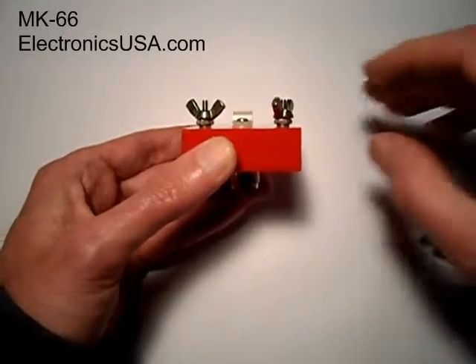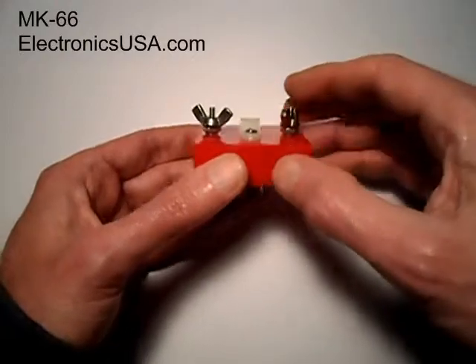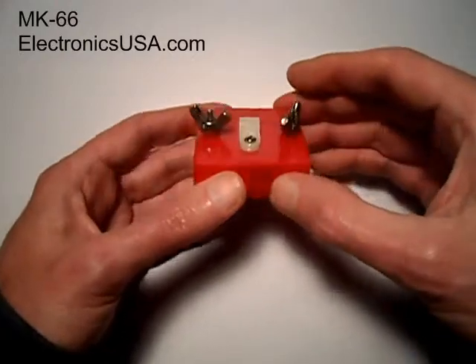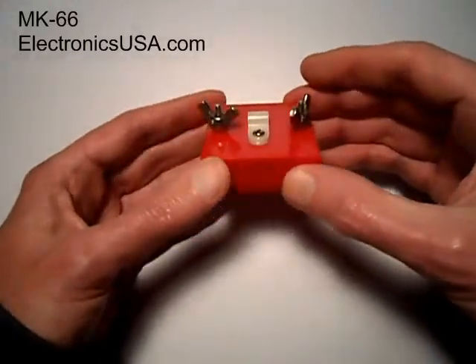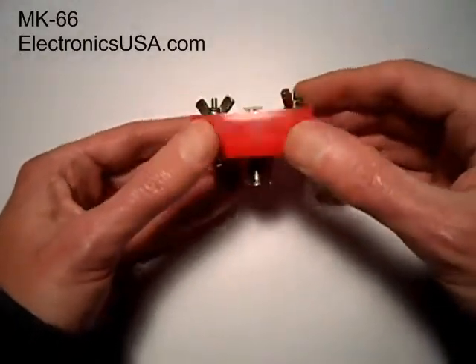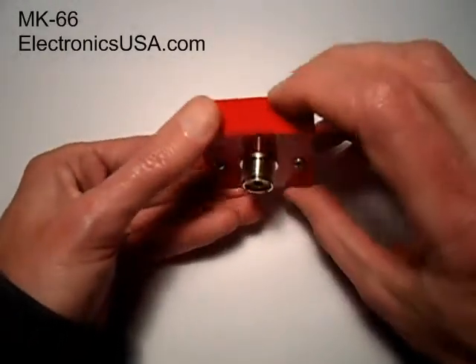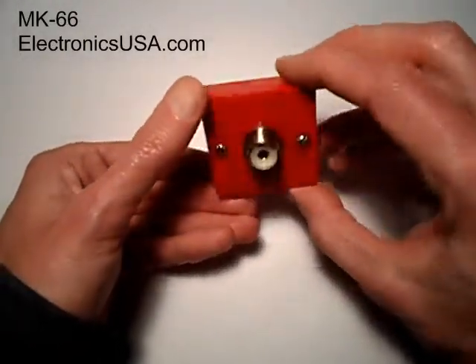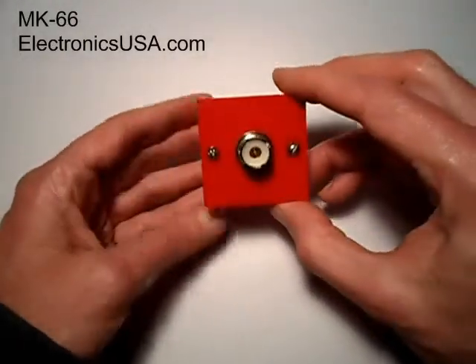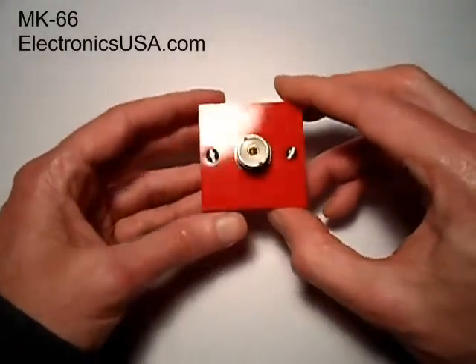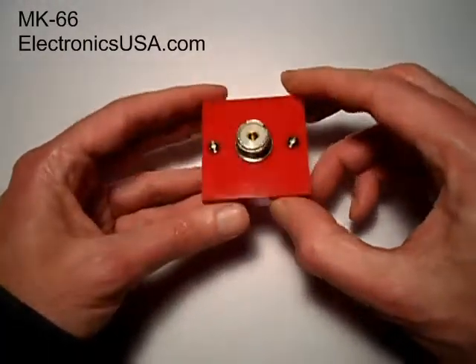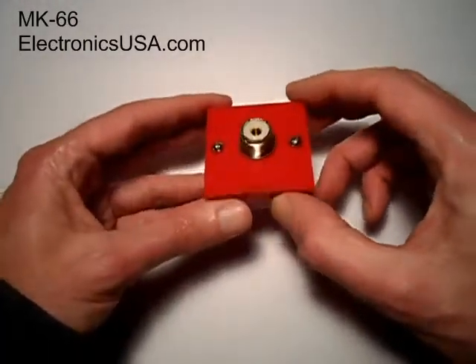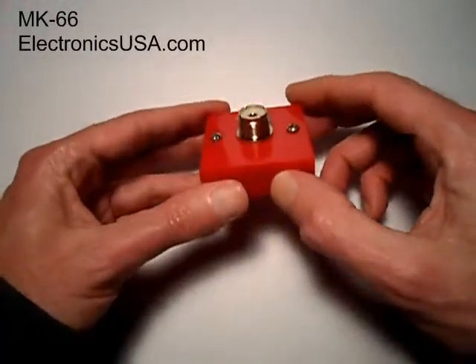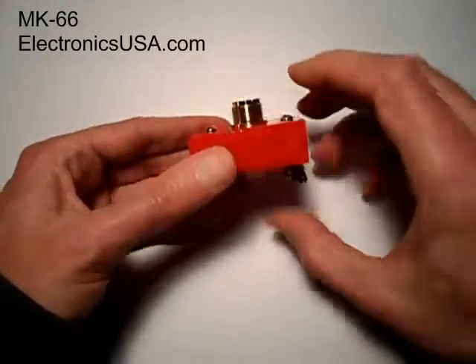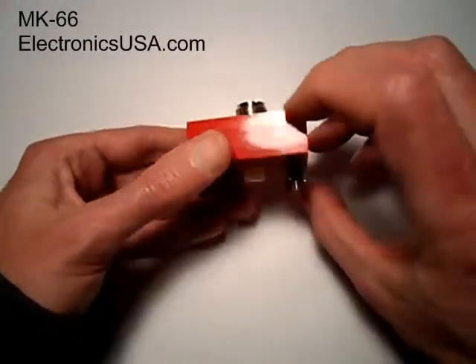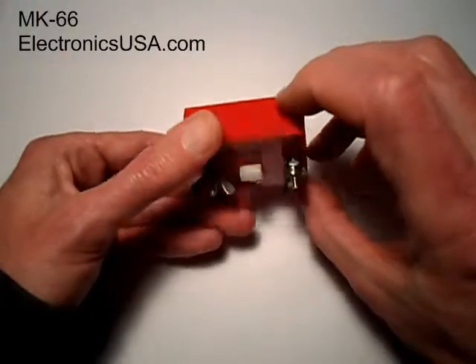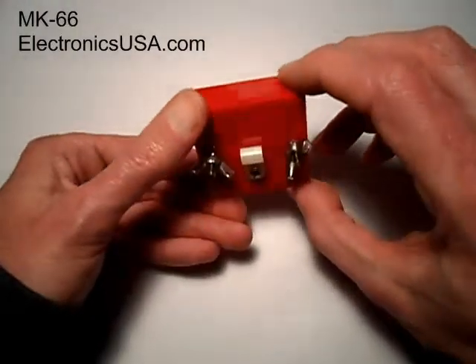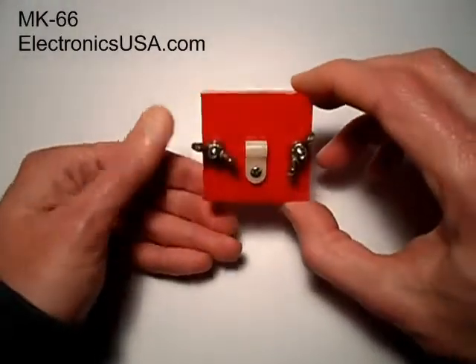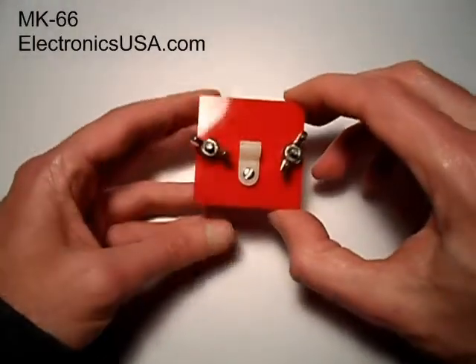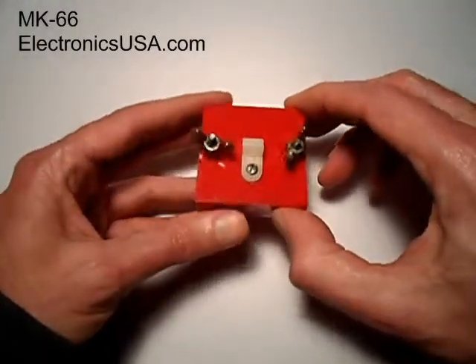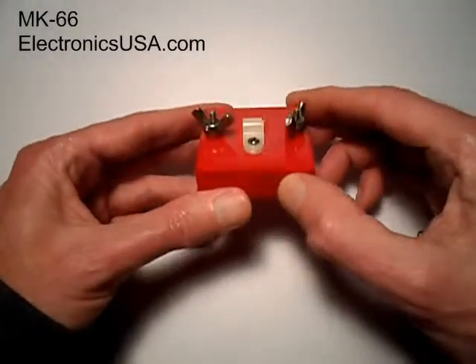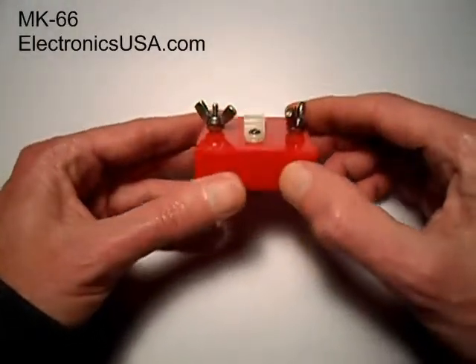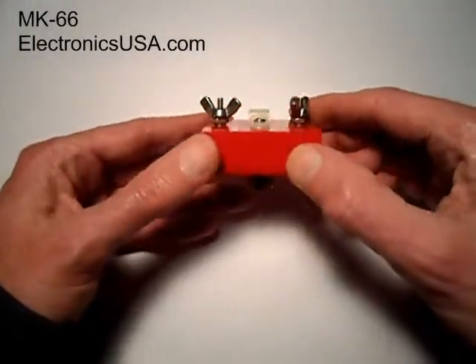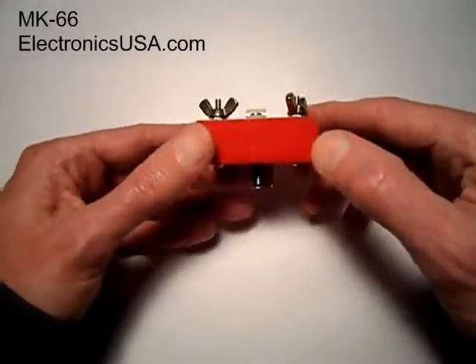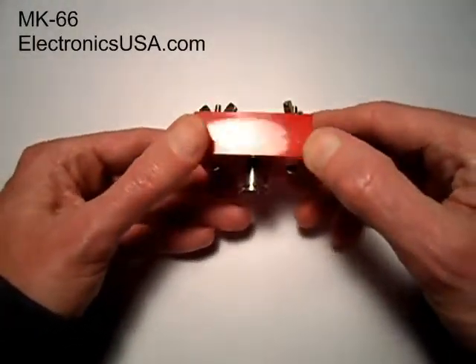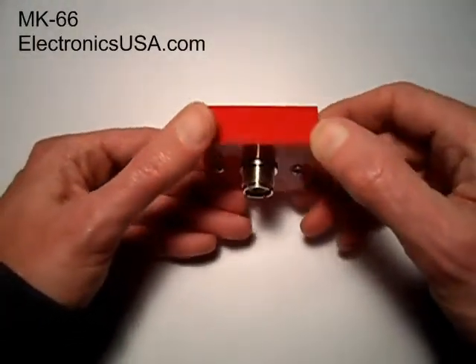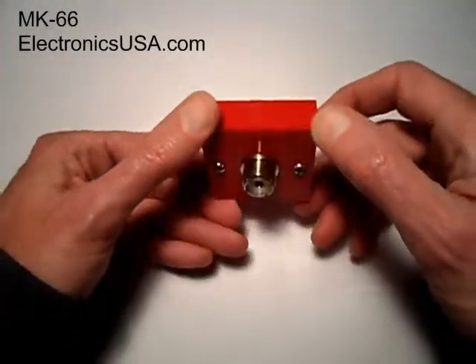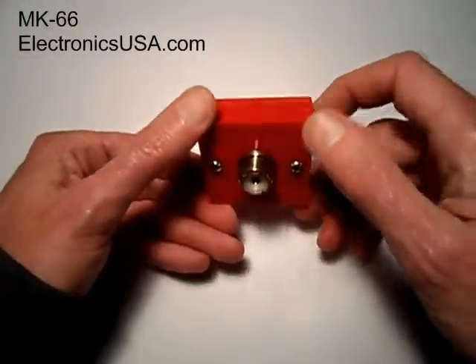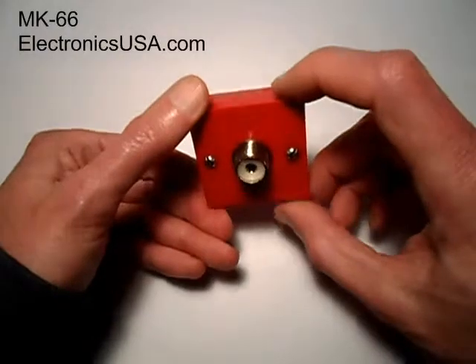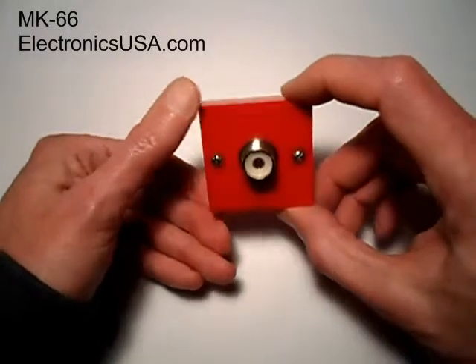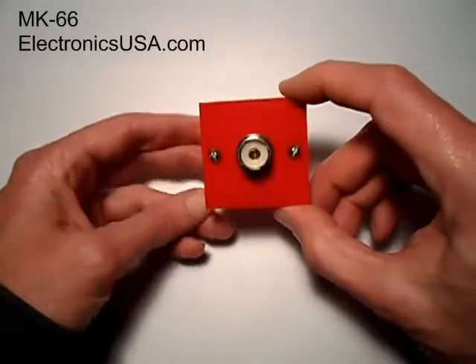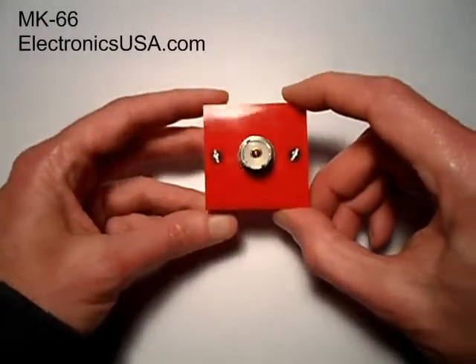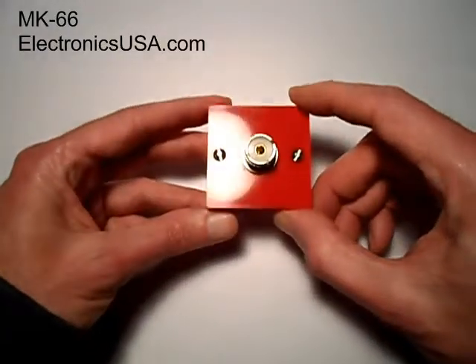That's a quick look at our model MK66 QRP antenna center insulator for dipole antennas. I'm Jack Roblin for Electronics USA. Hope you enjoyed this video. Stay tuned for more, and bye for now.